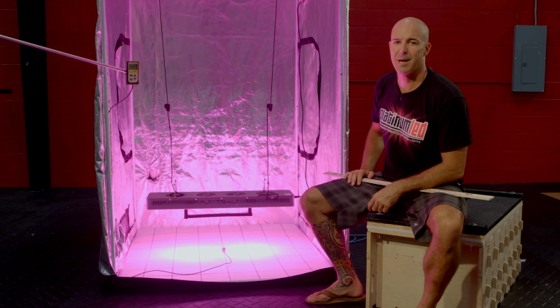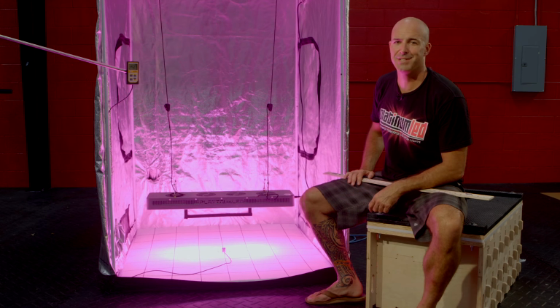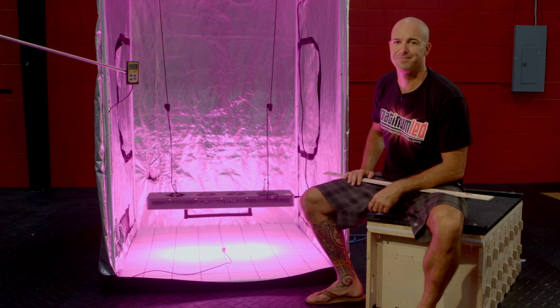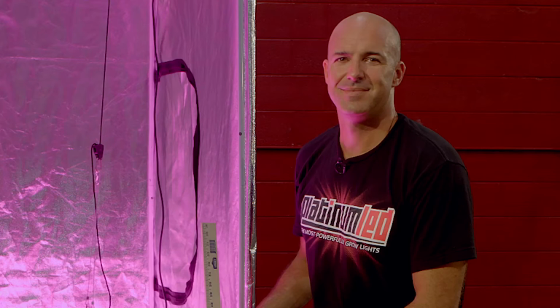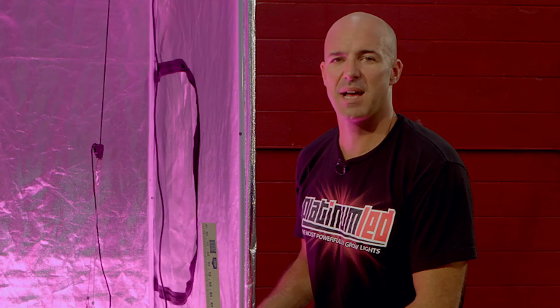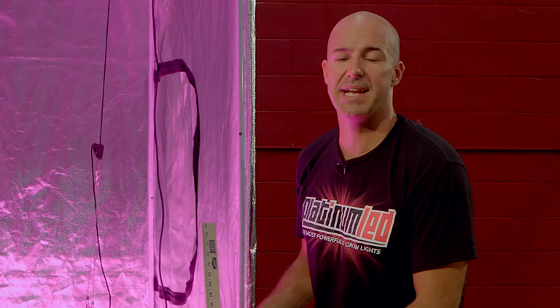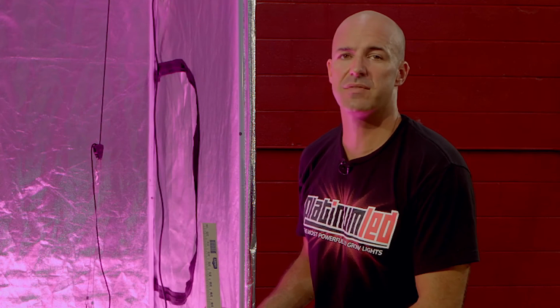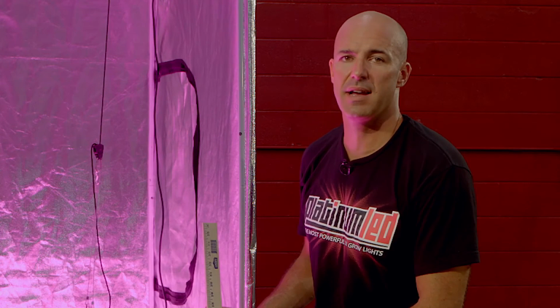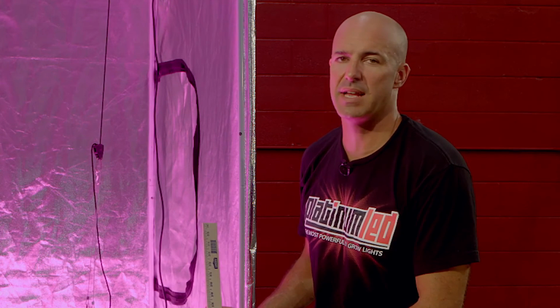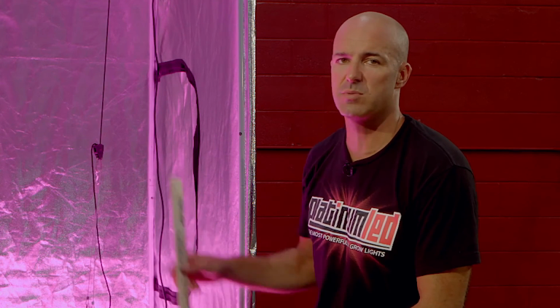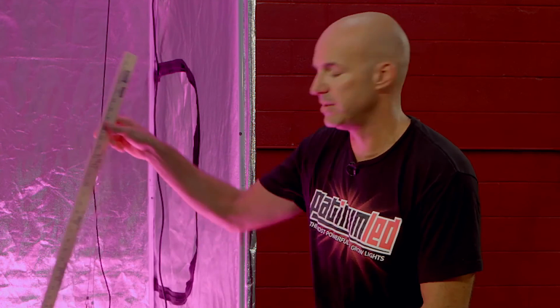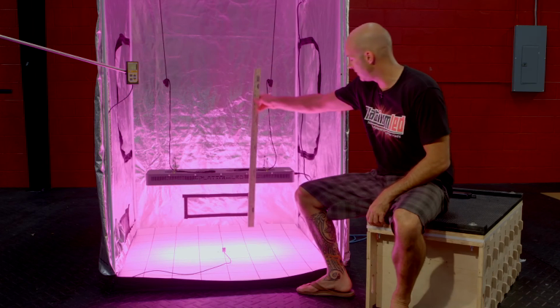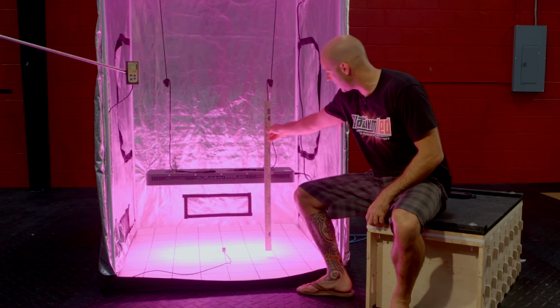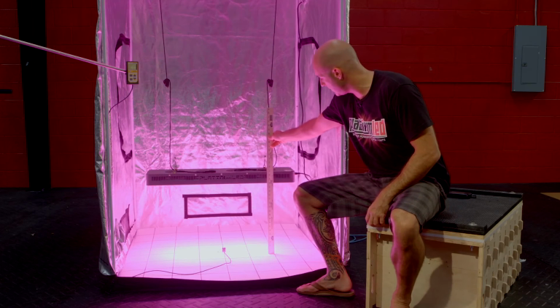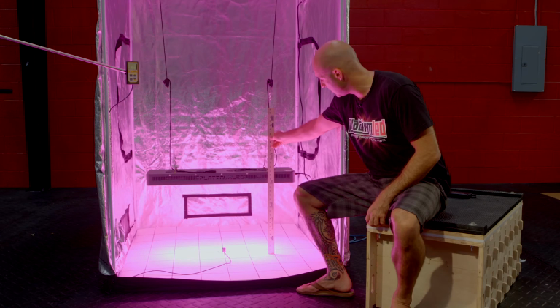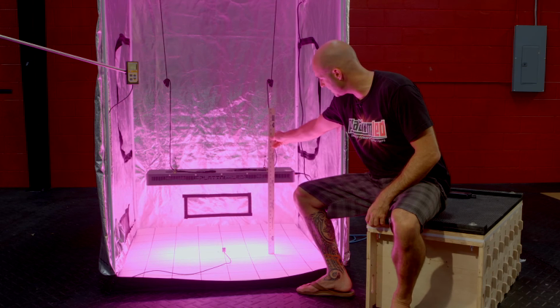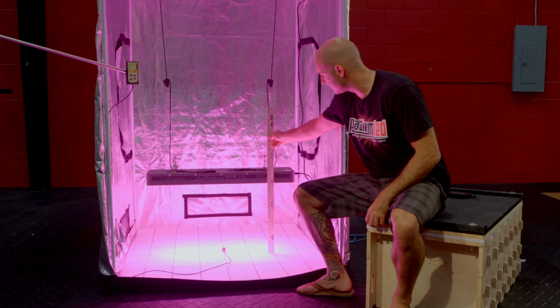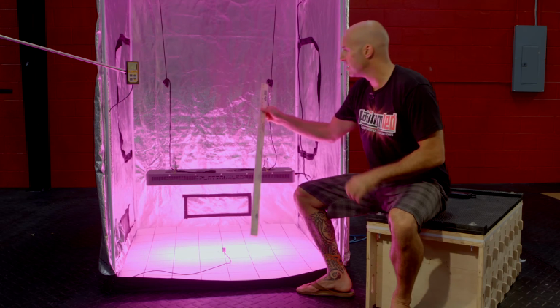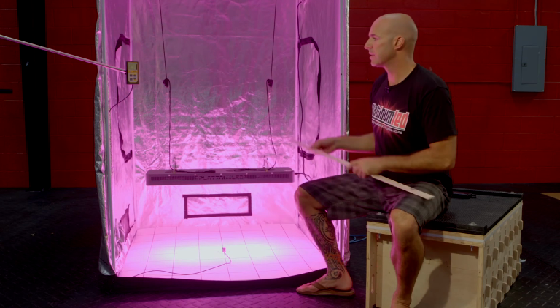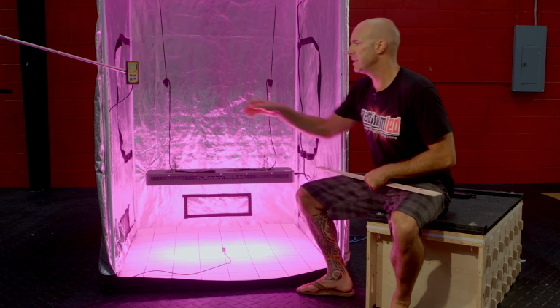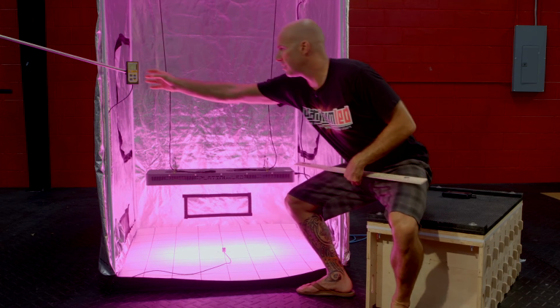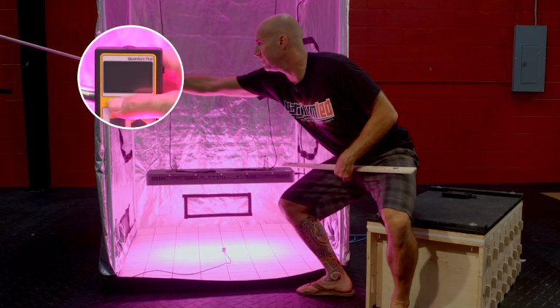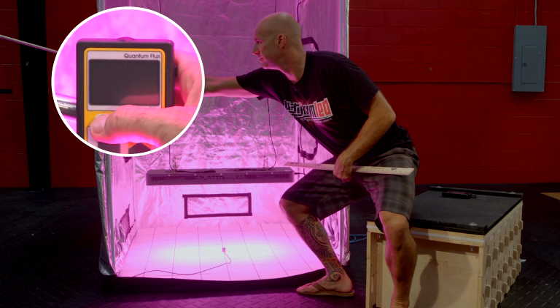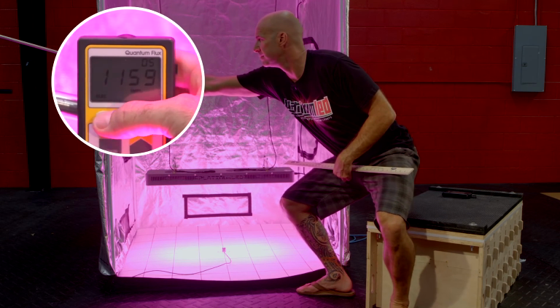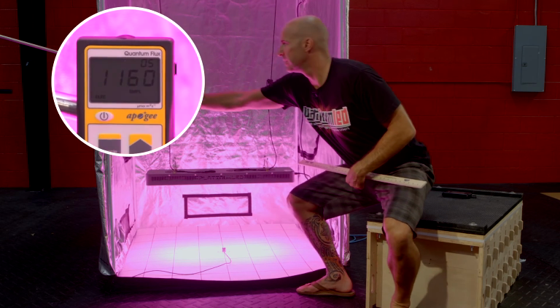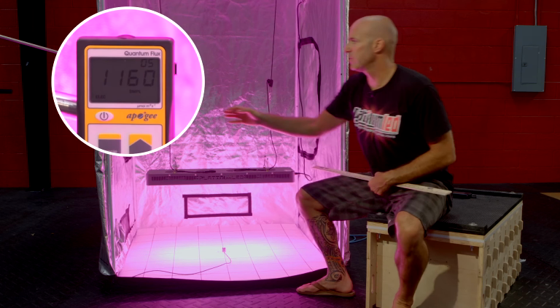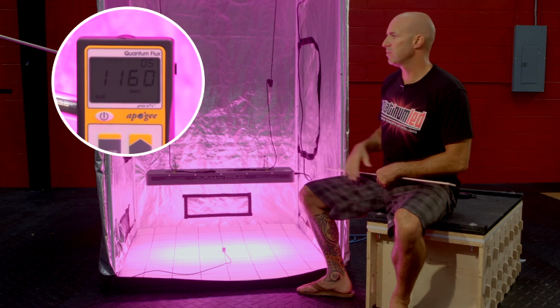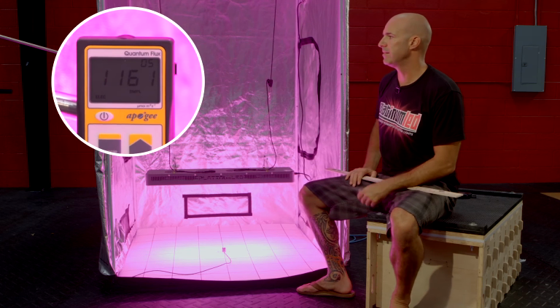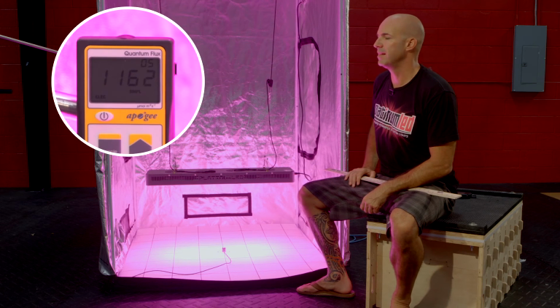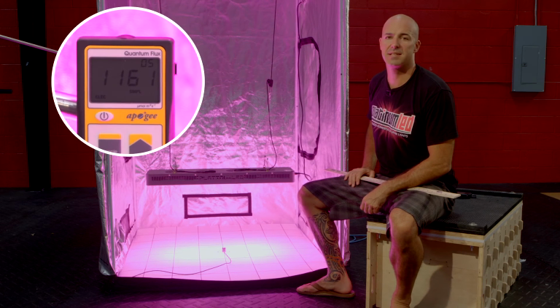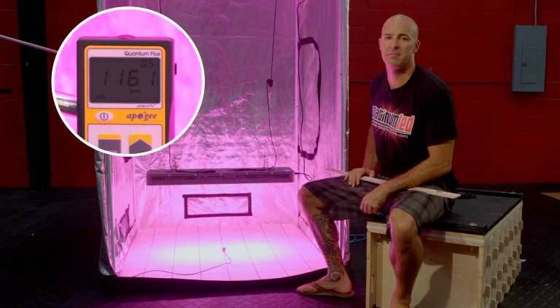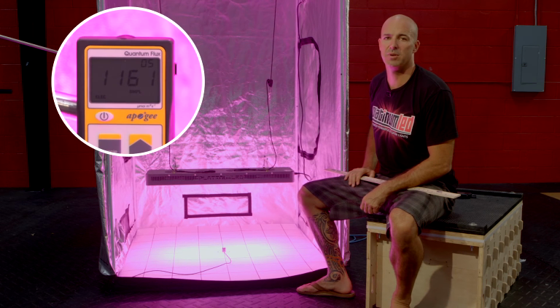Next stop, 18 inches. Second stop here is 18 inches of hanging height. We're going to verify that hanging height — 18 inches. Then we're going to go ahead and kick on our power meter, and you'll see that we're hitting right about 1160 micromoles.